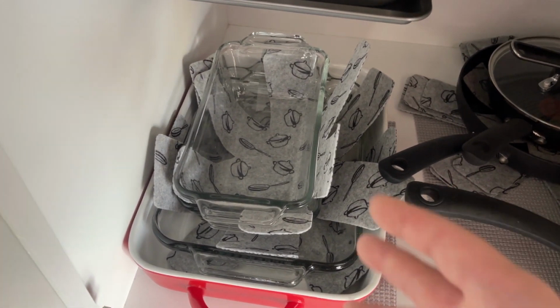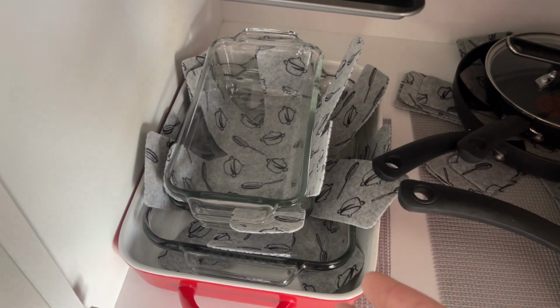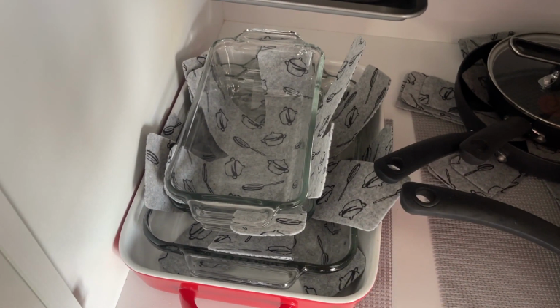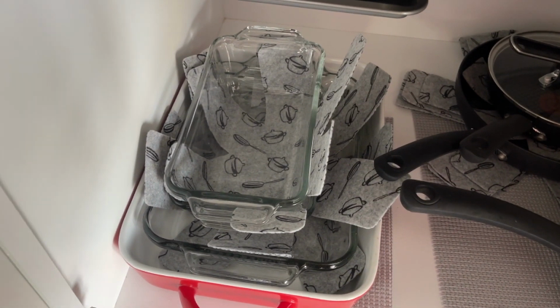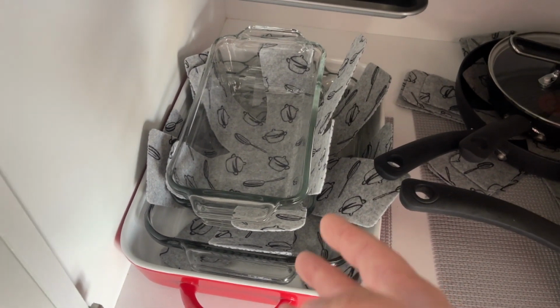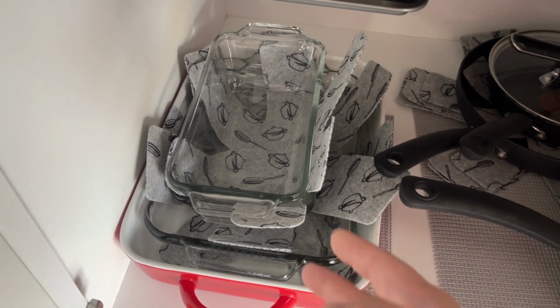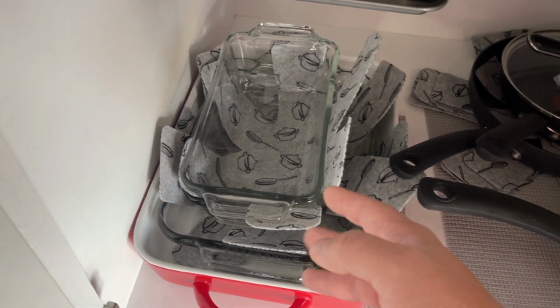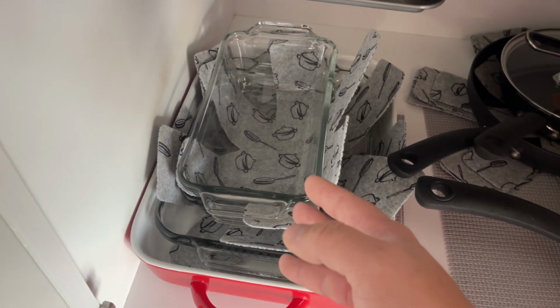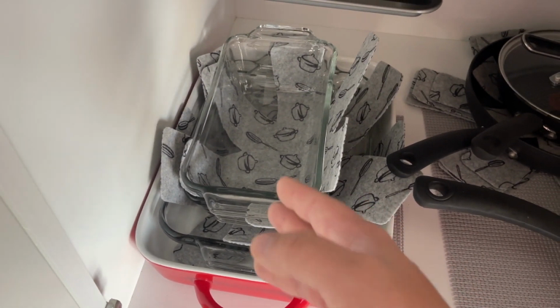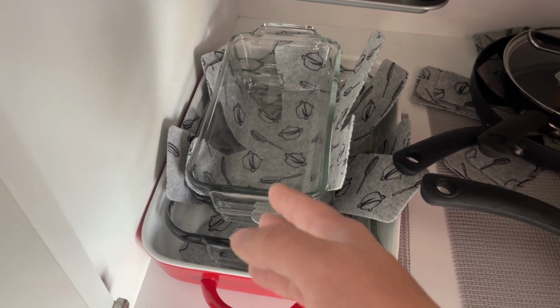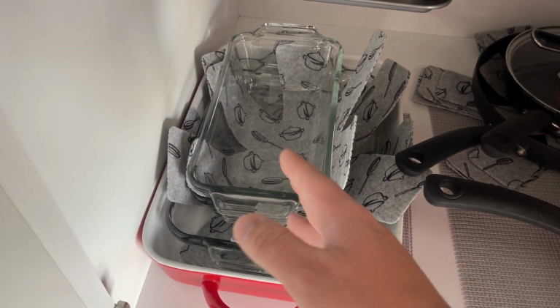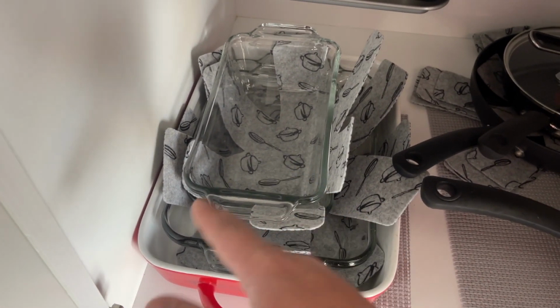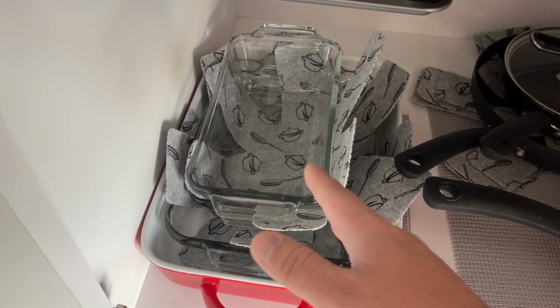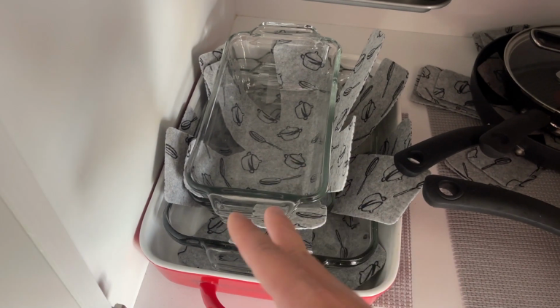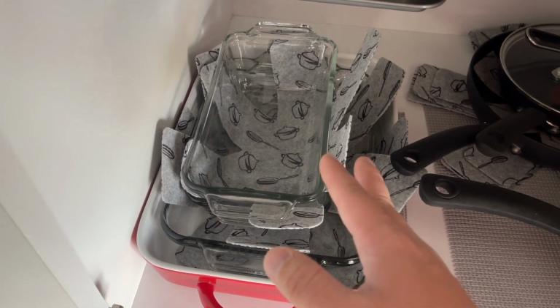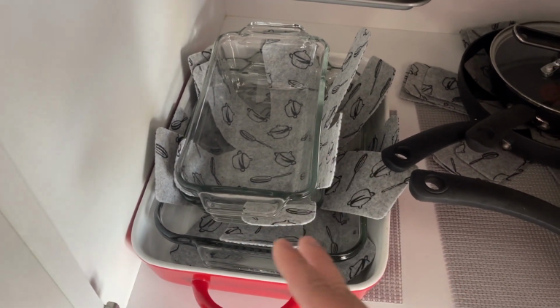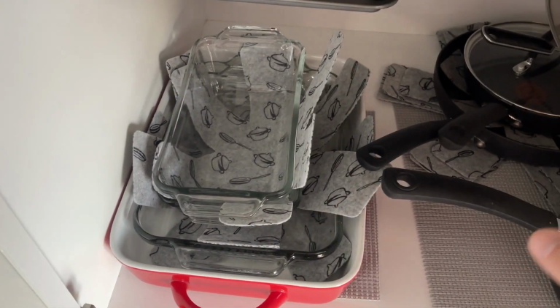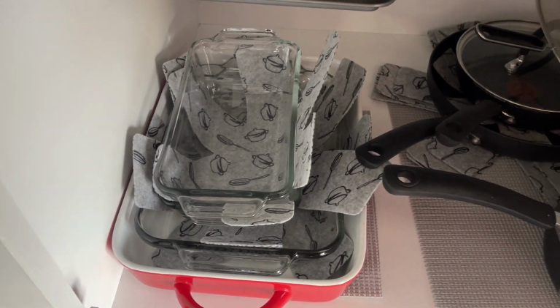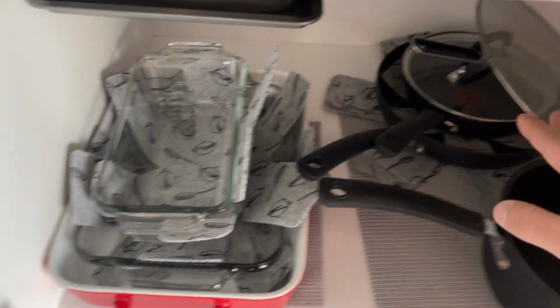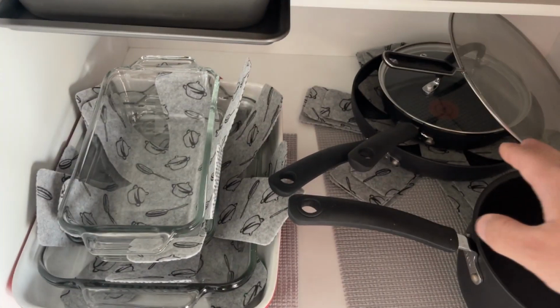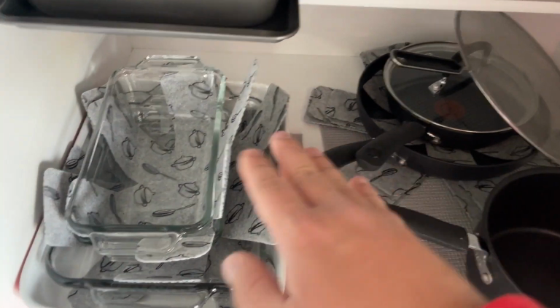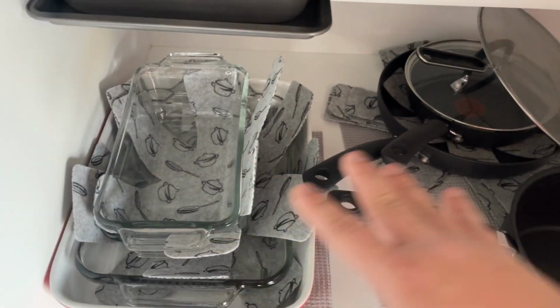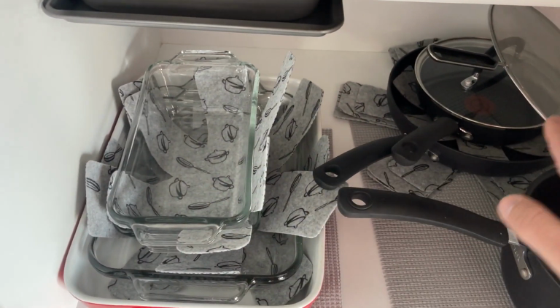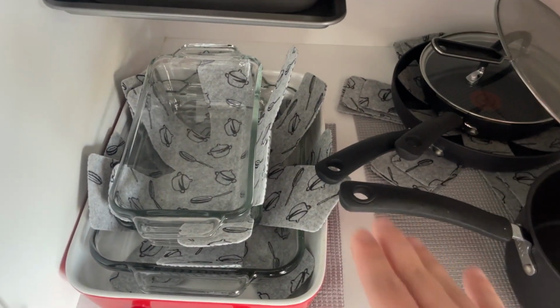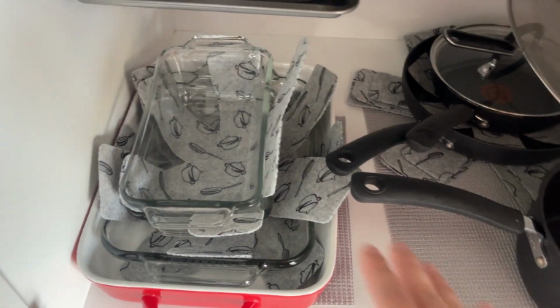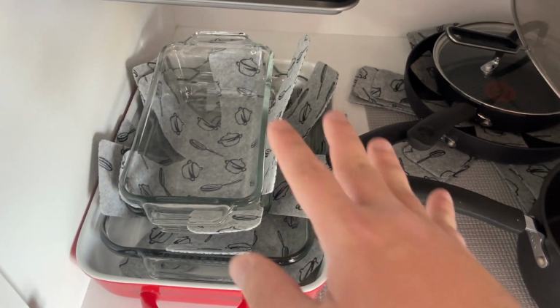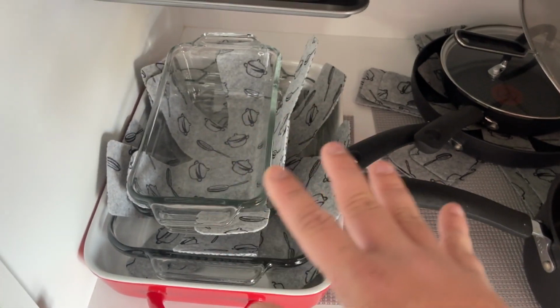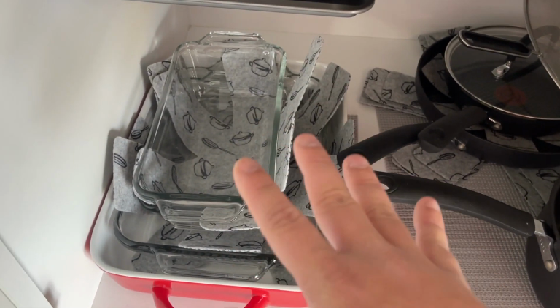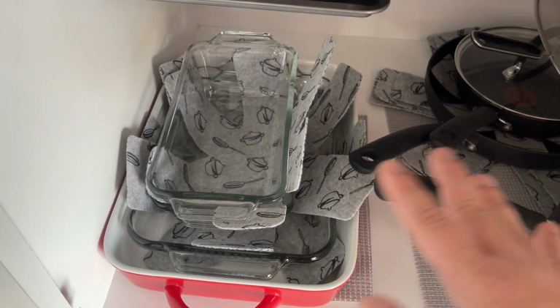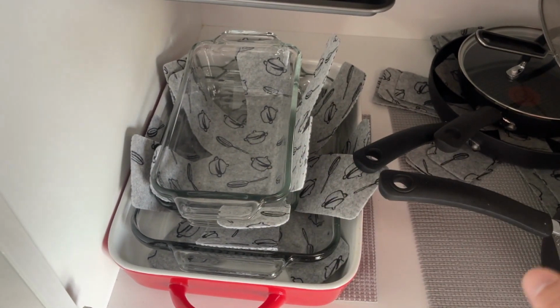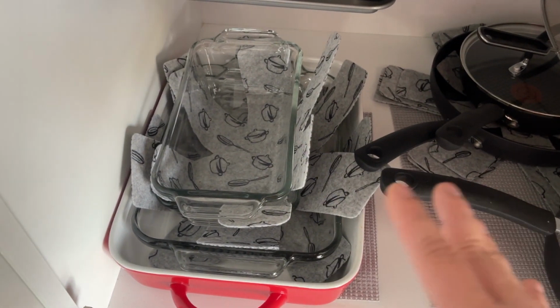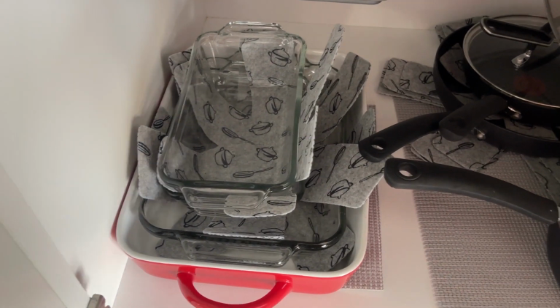I really like them because they're so small that you can just put them right in between the different pots and pans. I have them on every last one because I don't want any scratching on my different pots and pans.